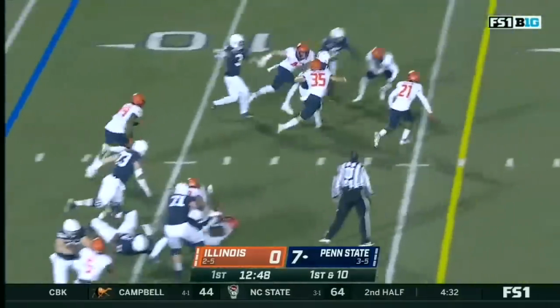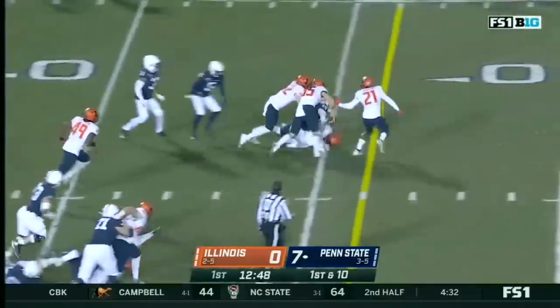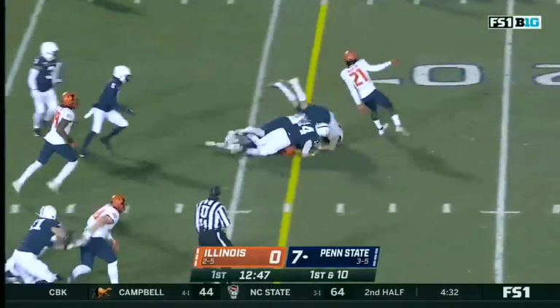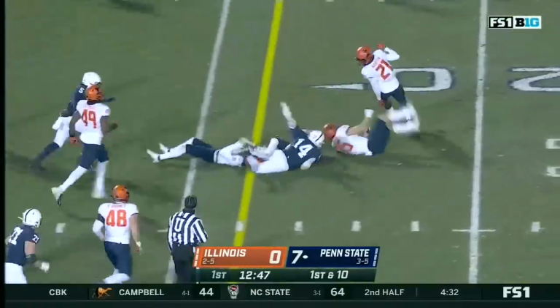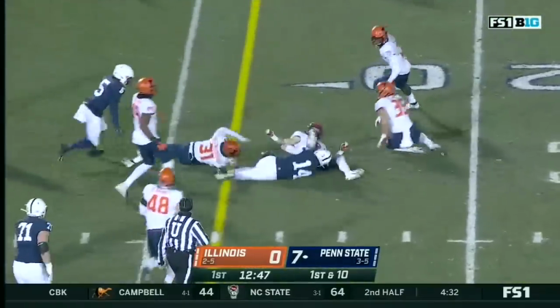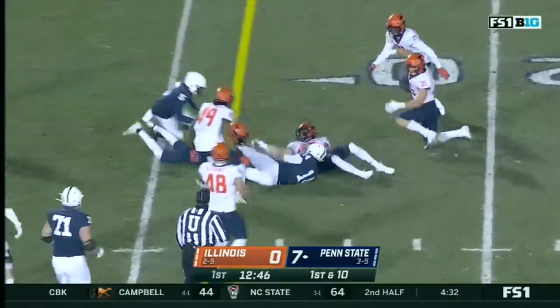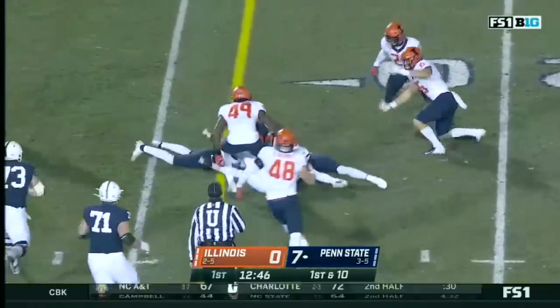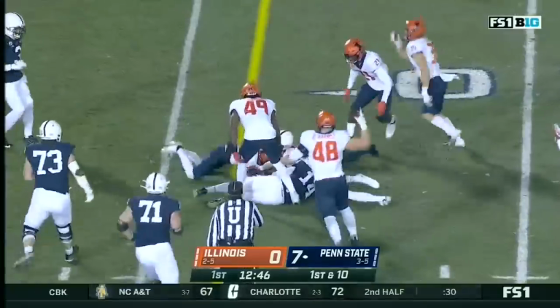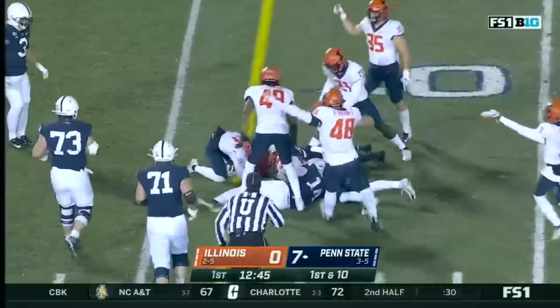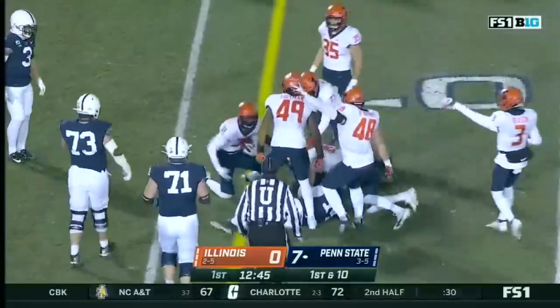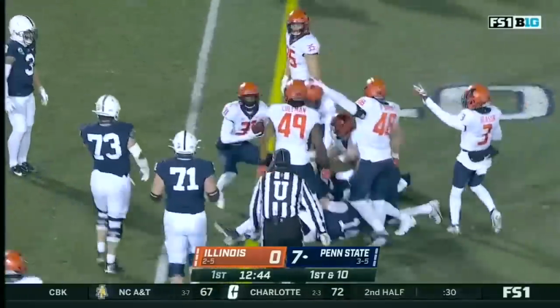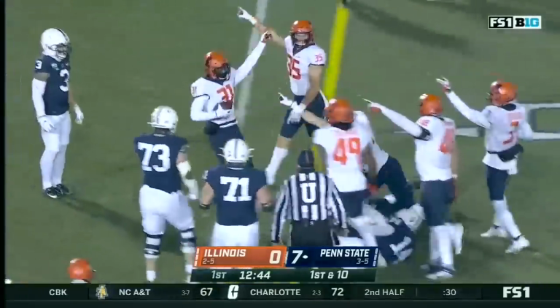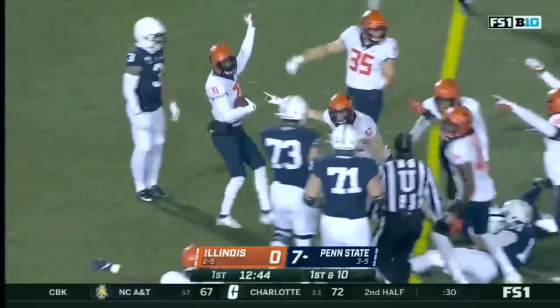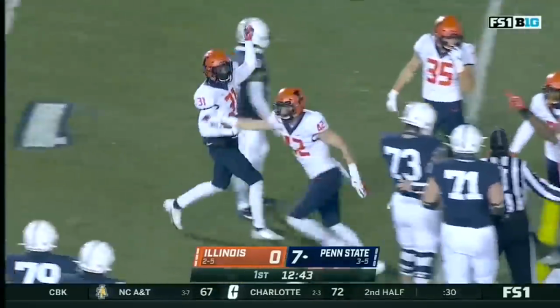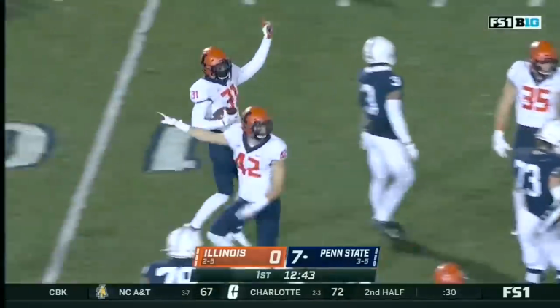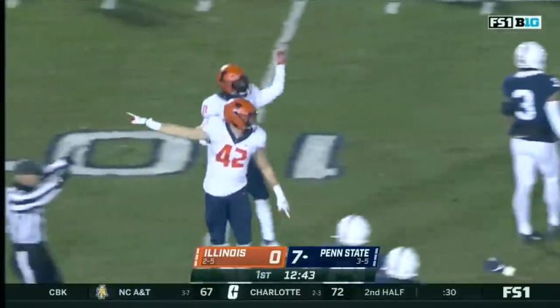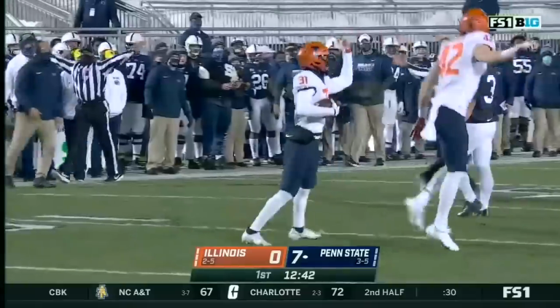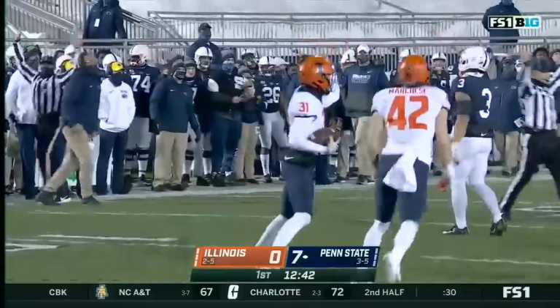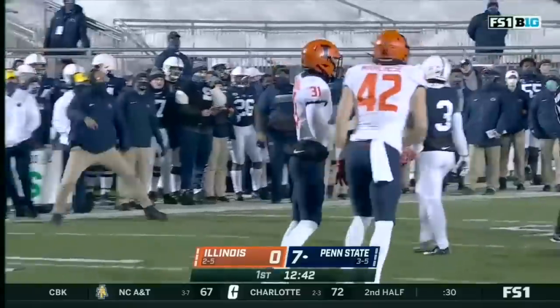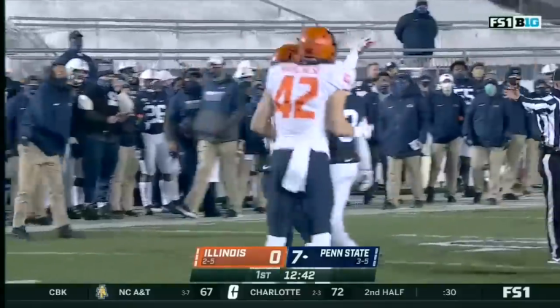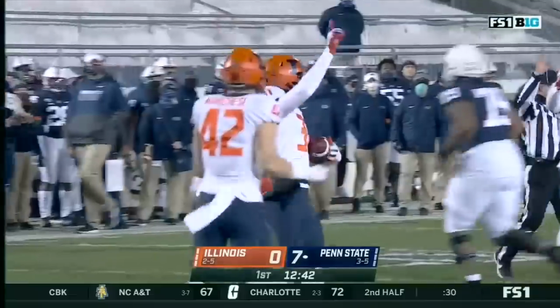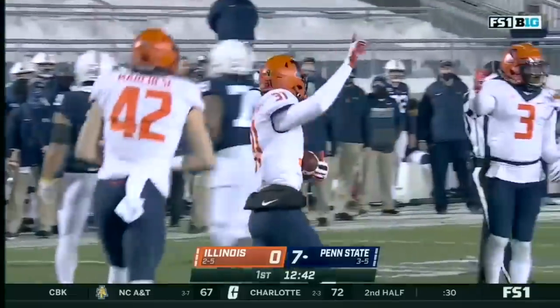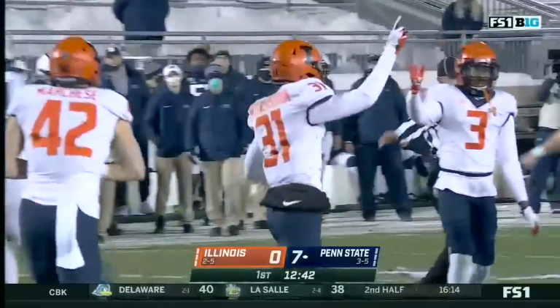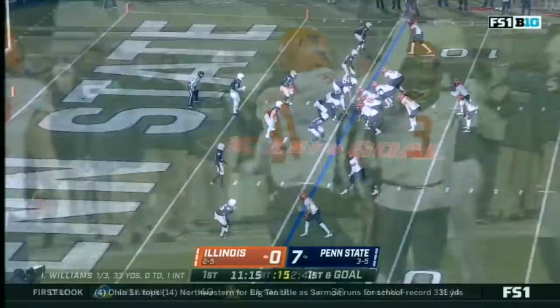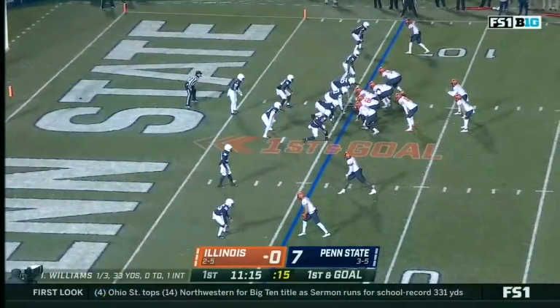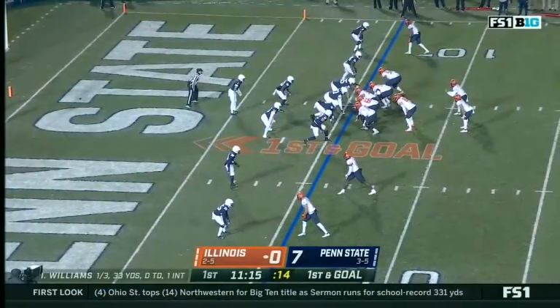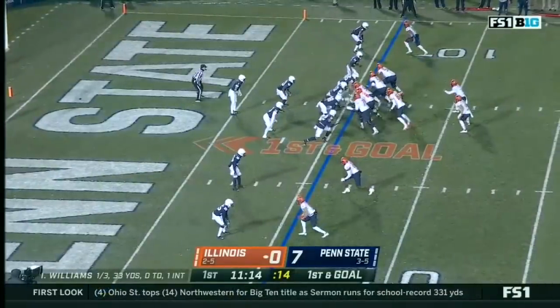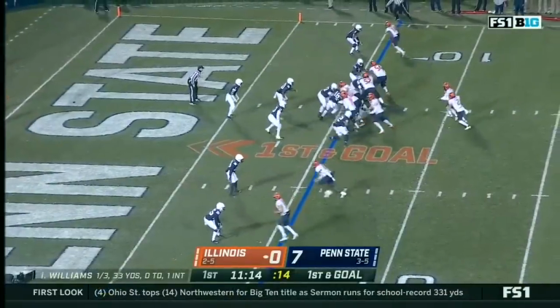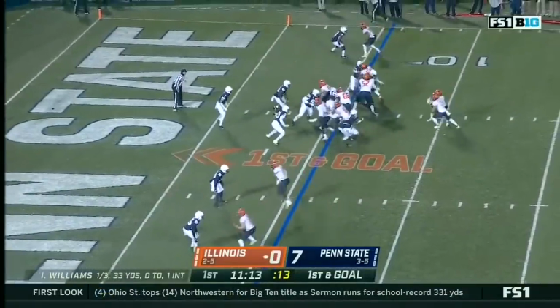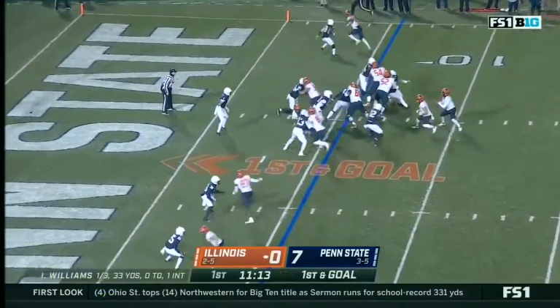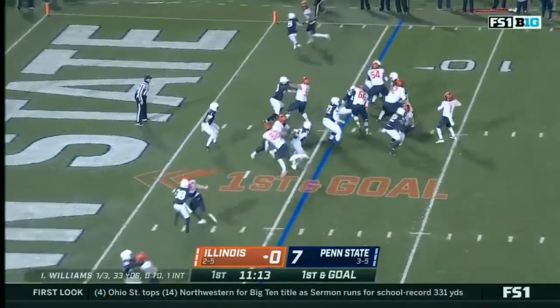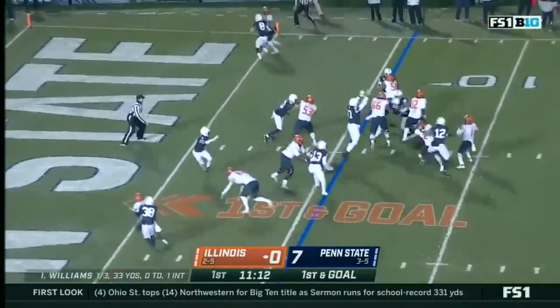Clifford threw one pass and connected on the touchdown to Jahan Dotson. And now Clifford keeps this one — they'll have a first down as that ball came out. Witherspoon has it in his hands, and Illinois believes they'll have it.